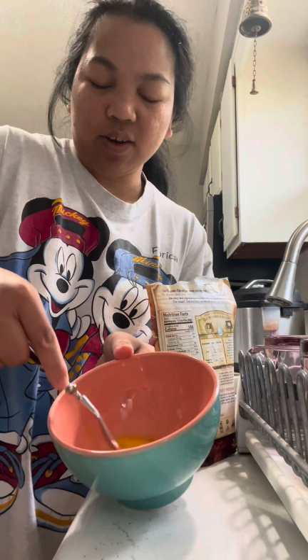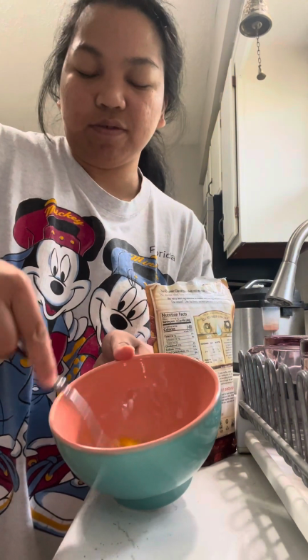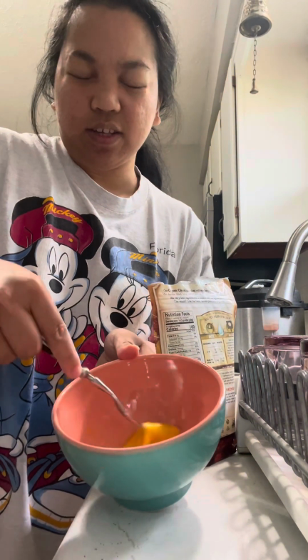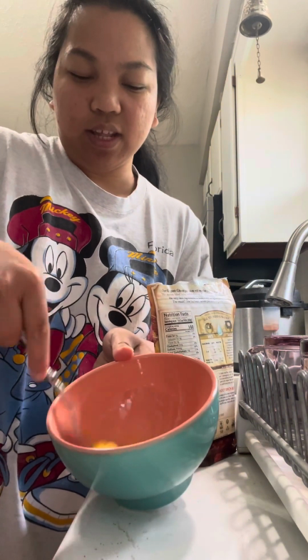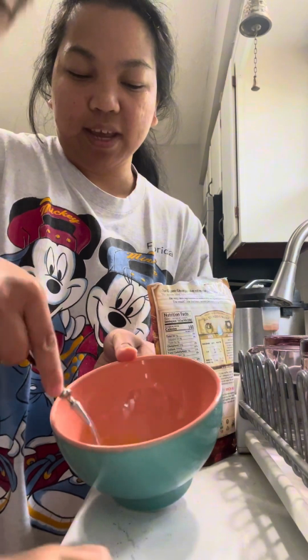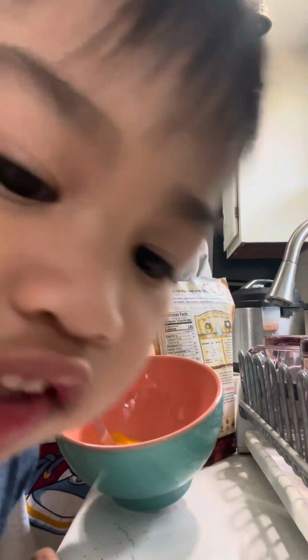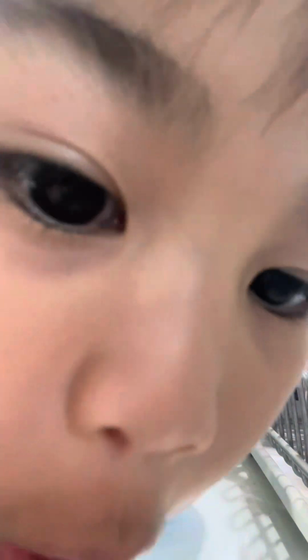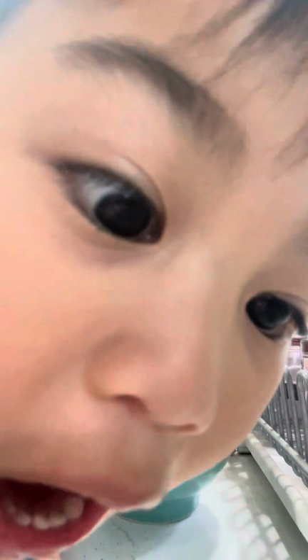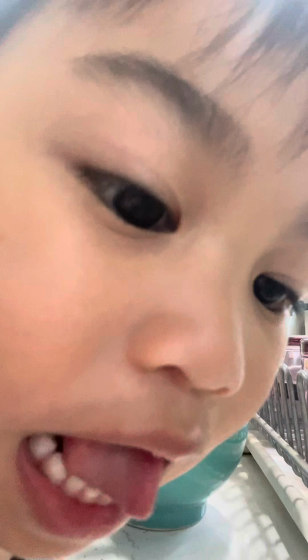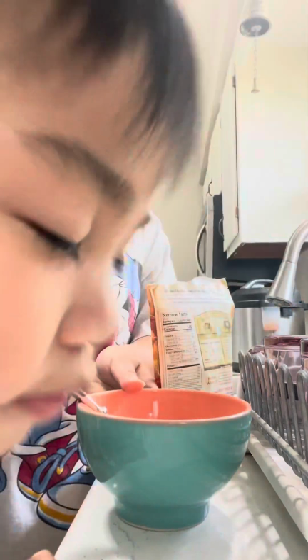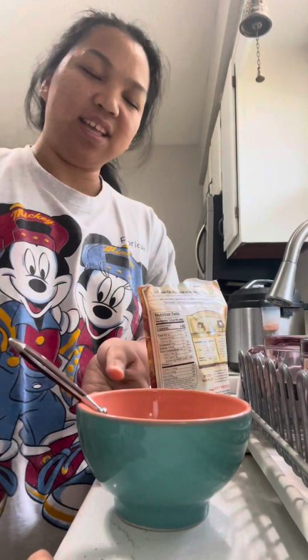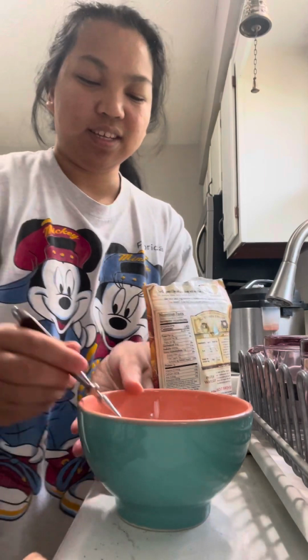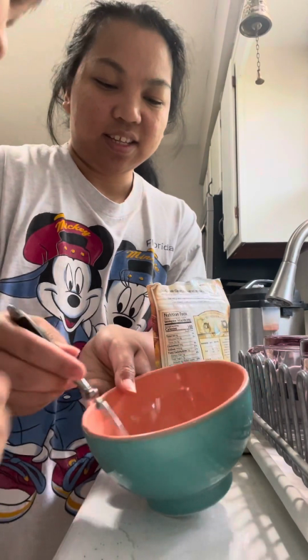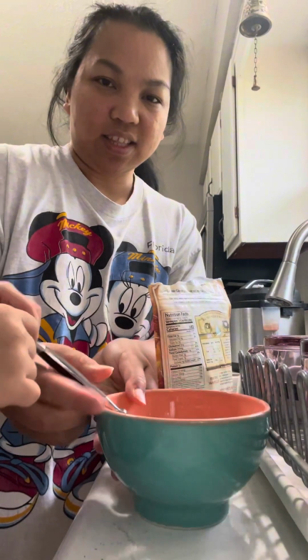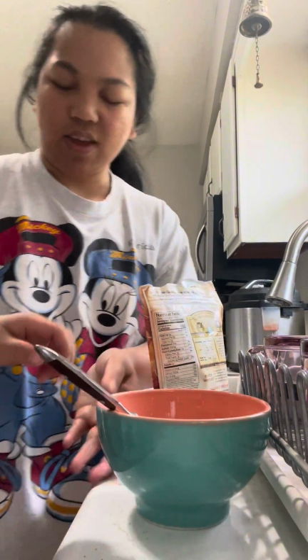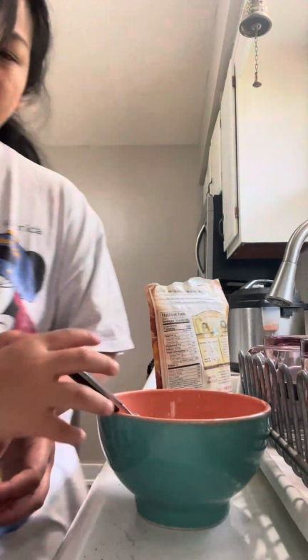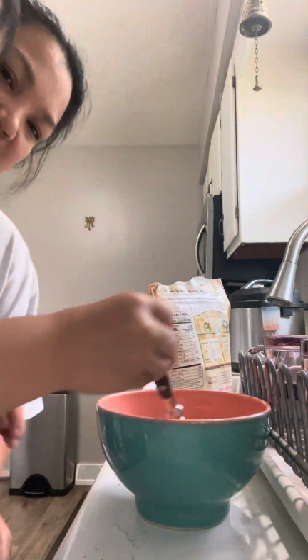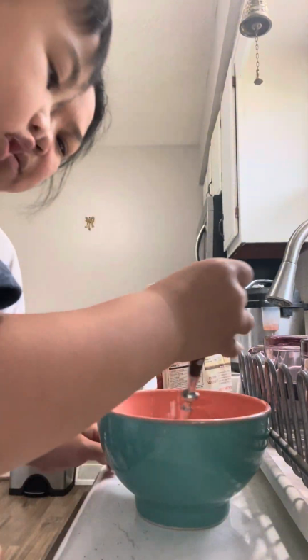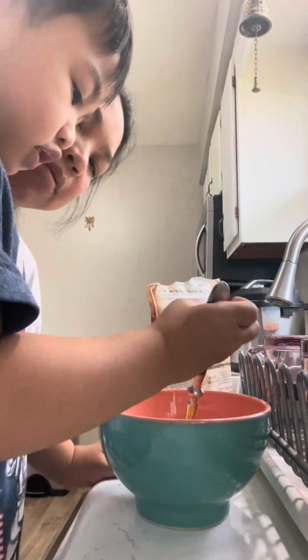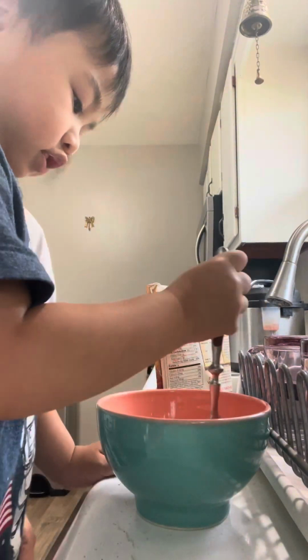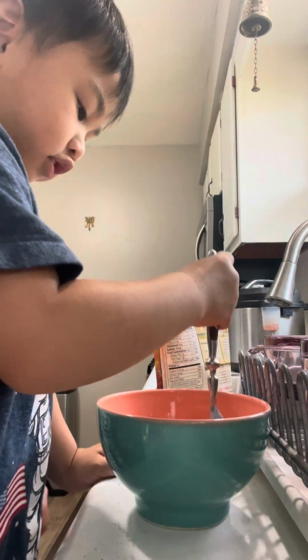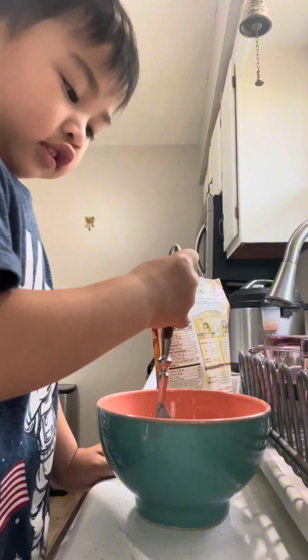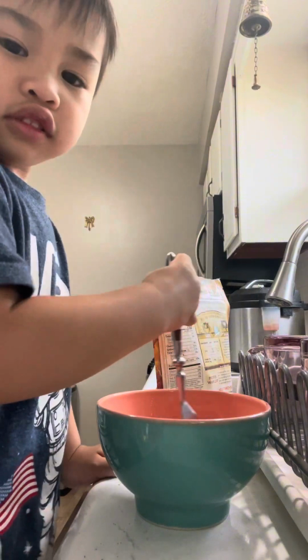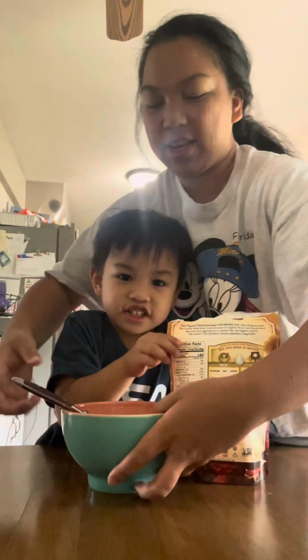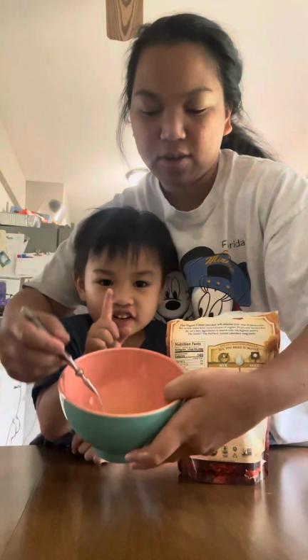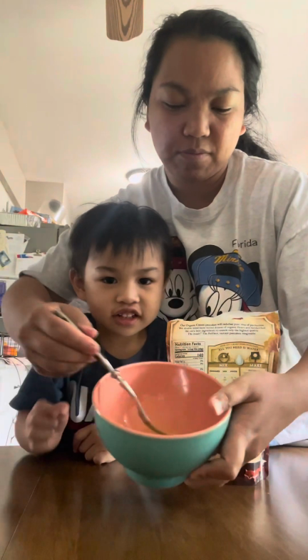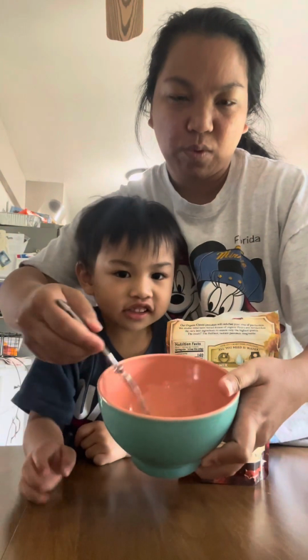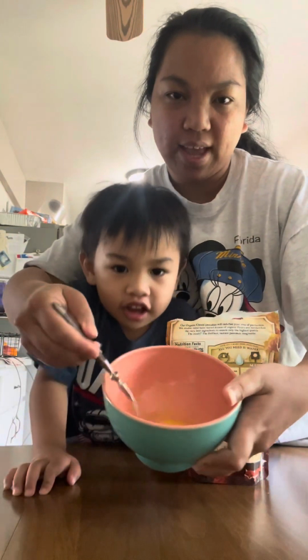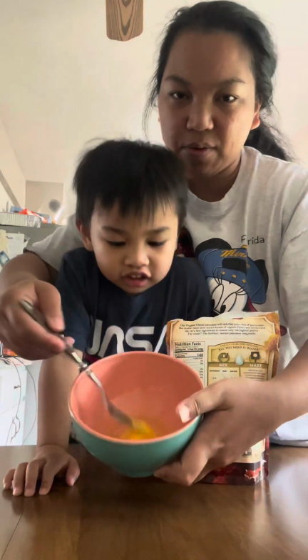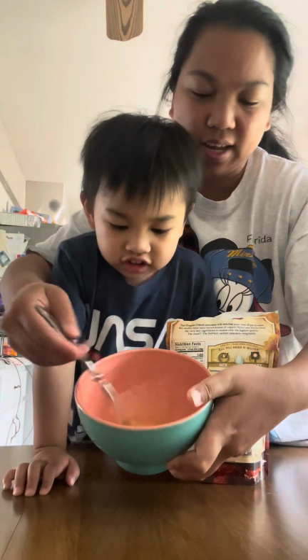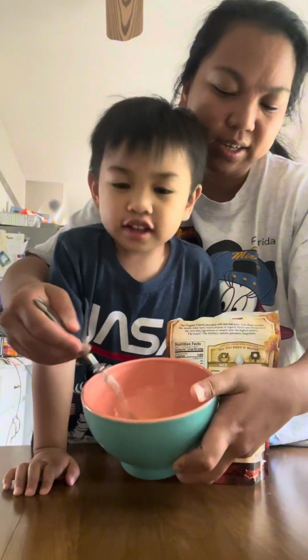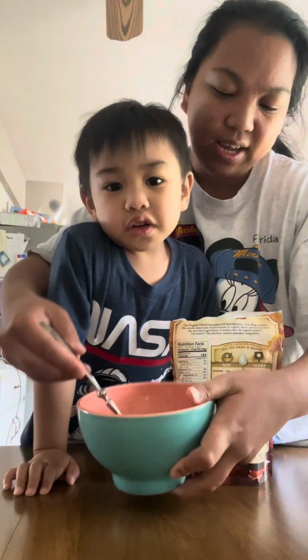You know, so we can eat pancakes. Not too close. Okay, all right. We beat the eggs already — one egg.